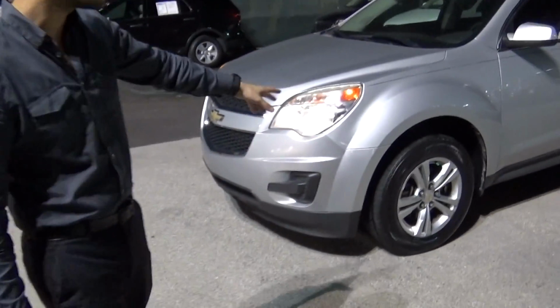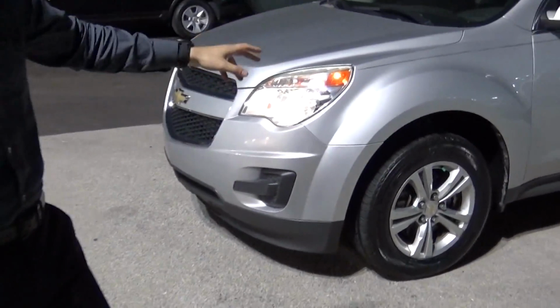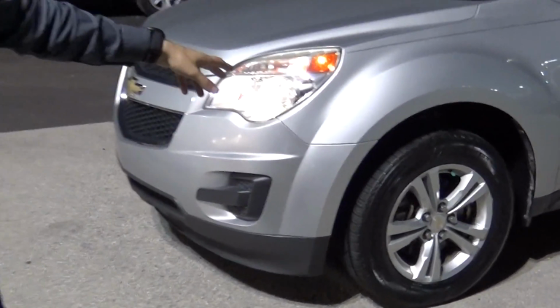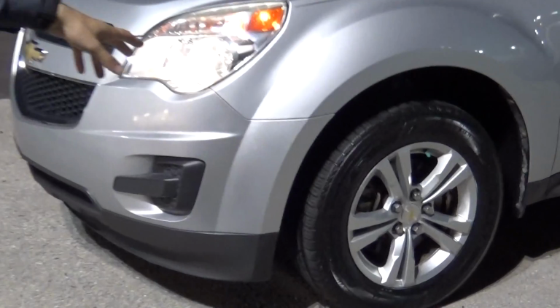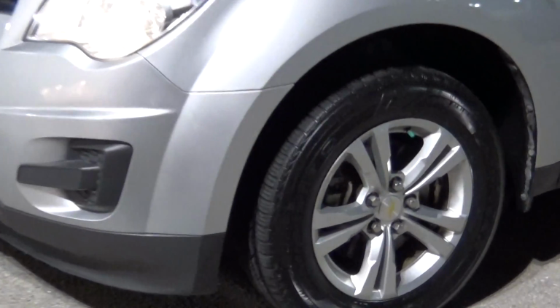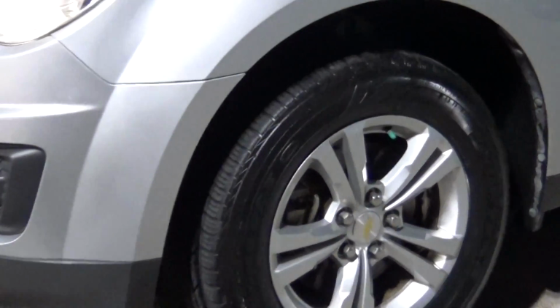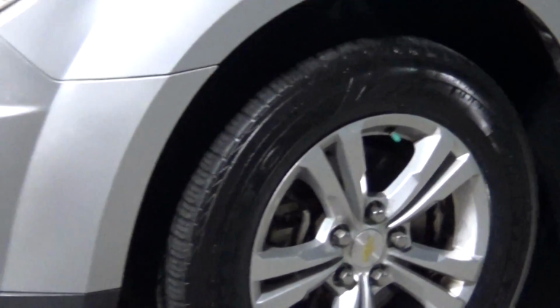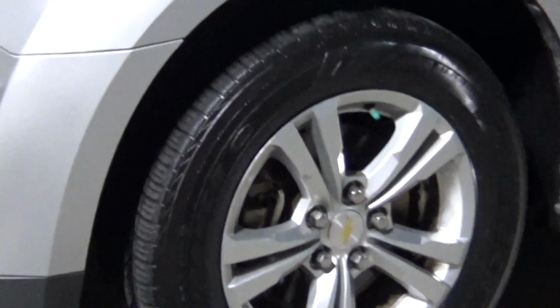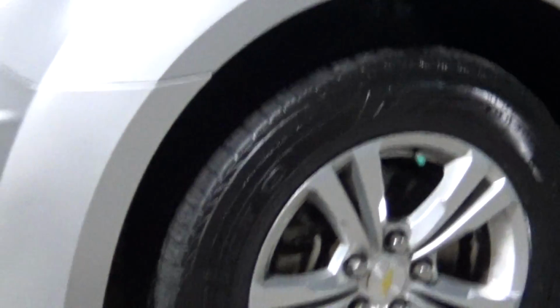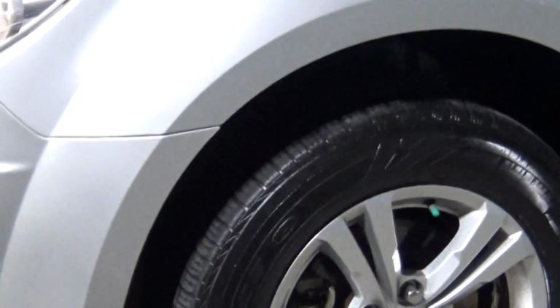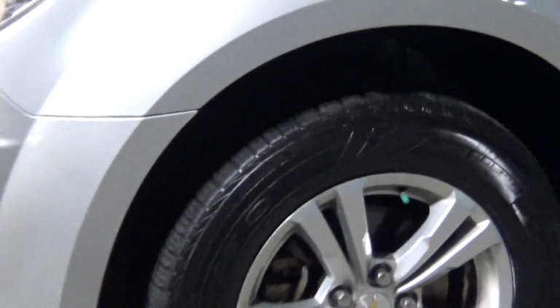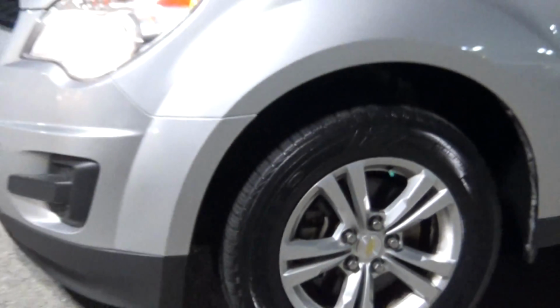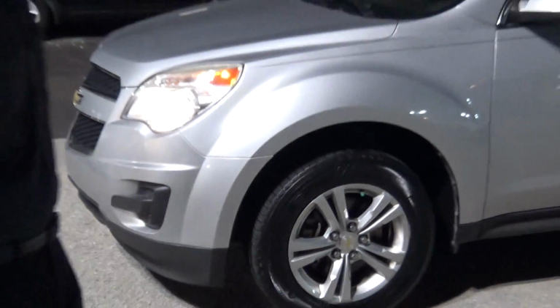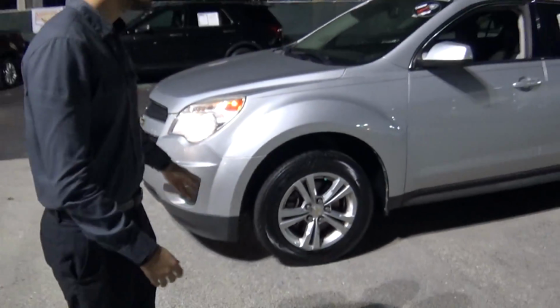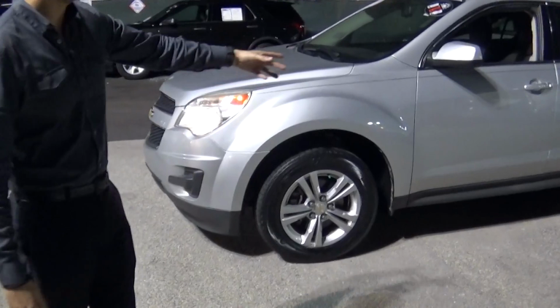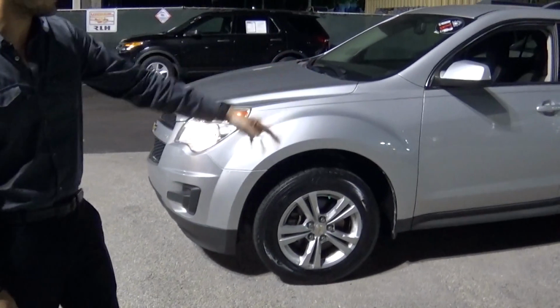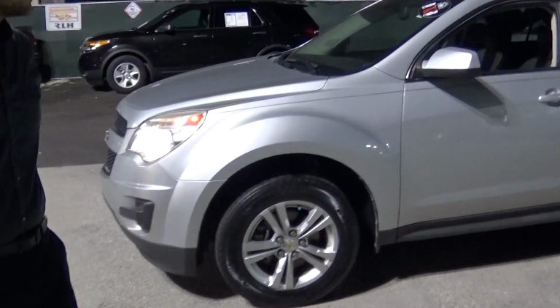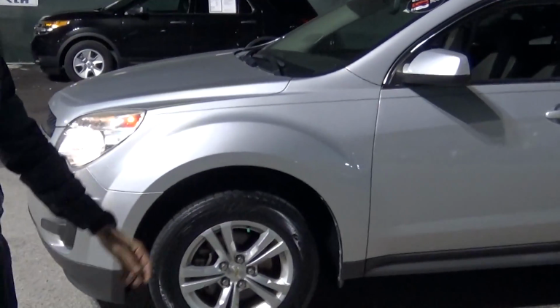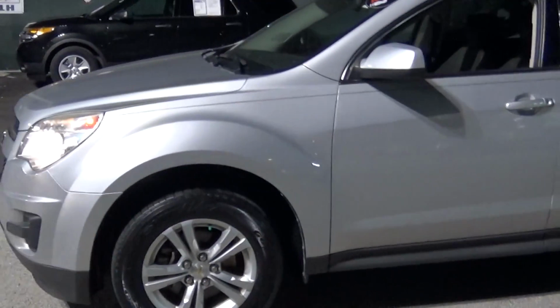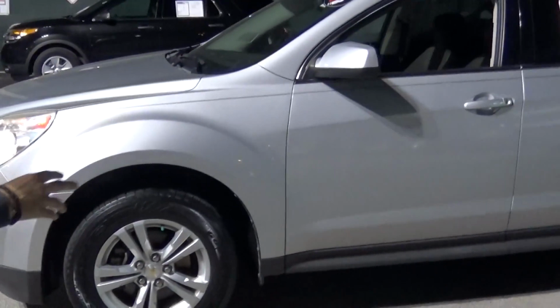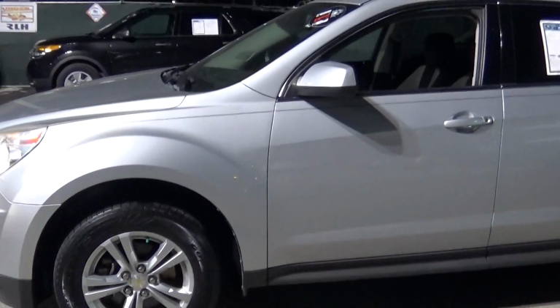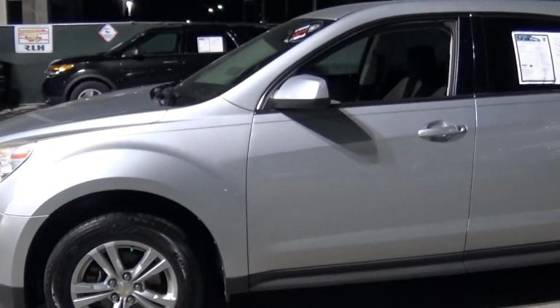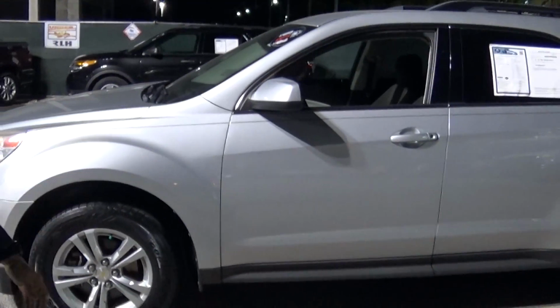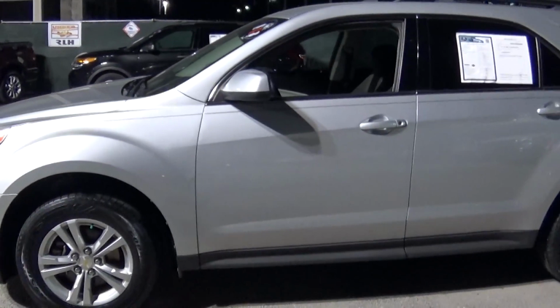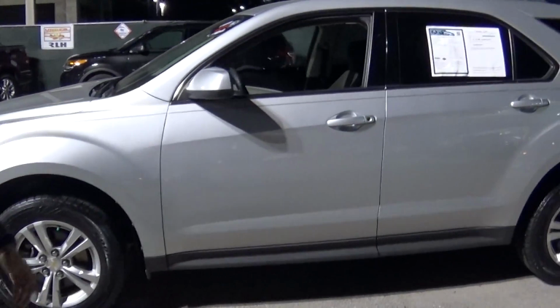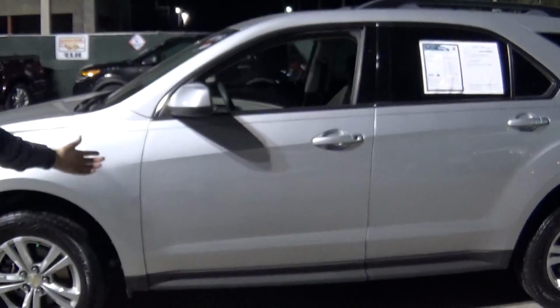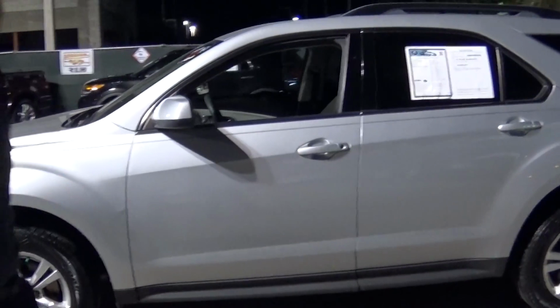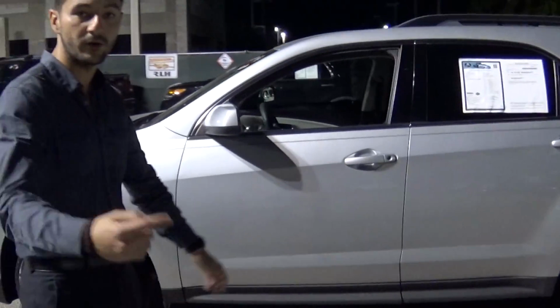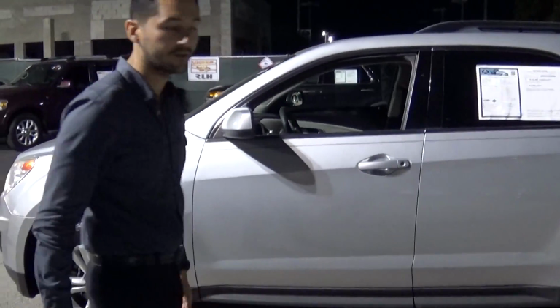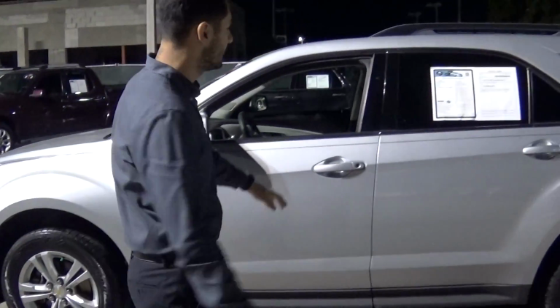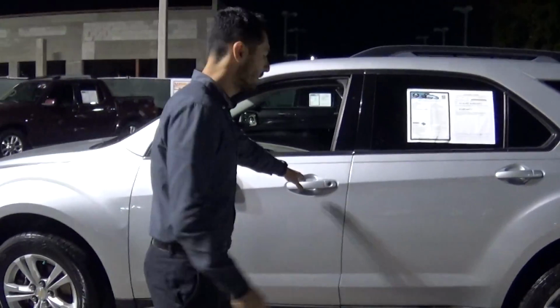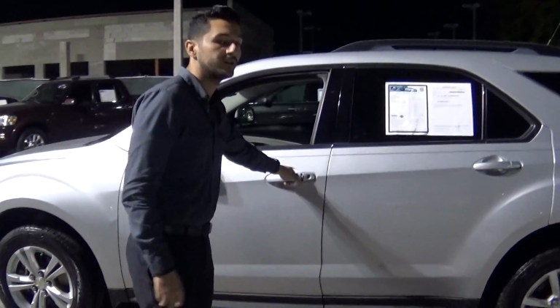First off, I would like to point out that the tires are in really good condition, and that's something you really have to look into when buying a pre-owned vehicle. You can see the body of the car — it's in really good shape, it's dentless, there's no signs of paintwork, and best of all it's a one-owner vehicle.